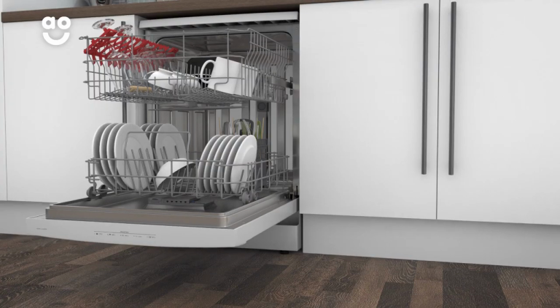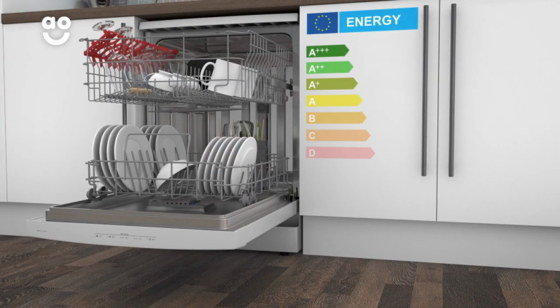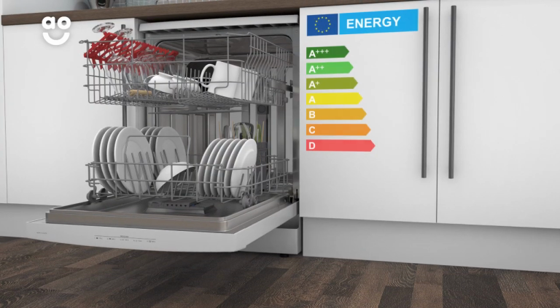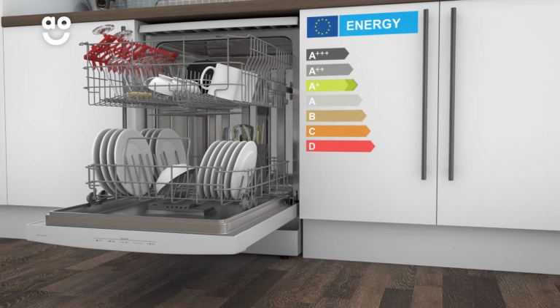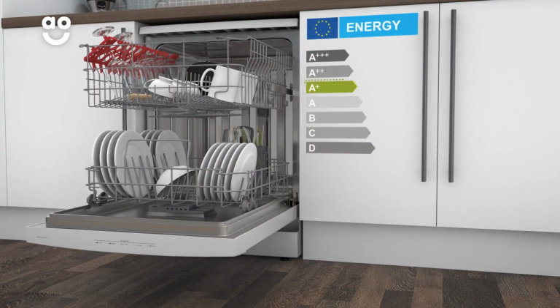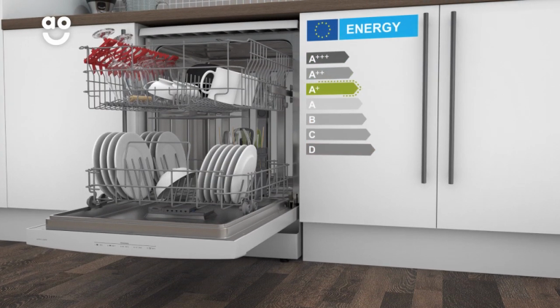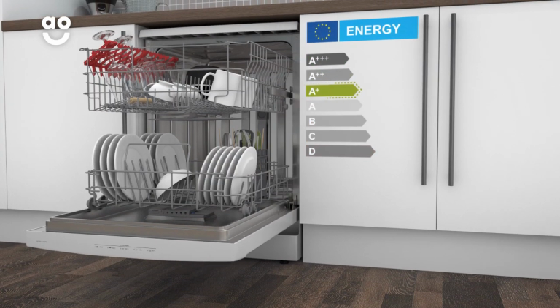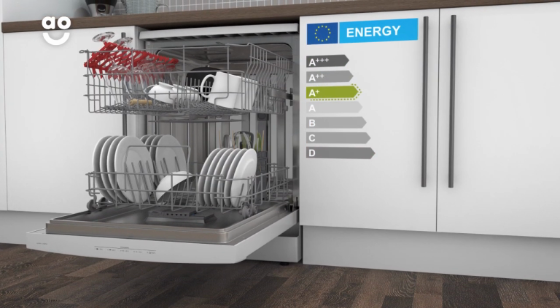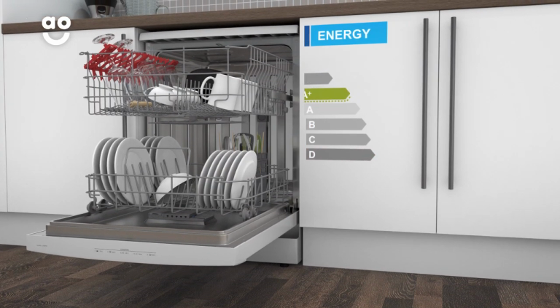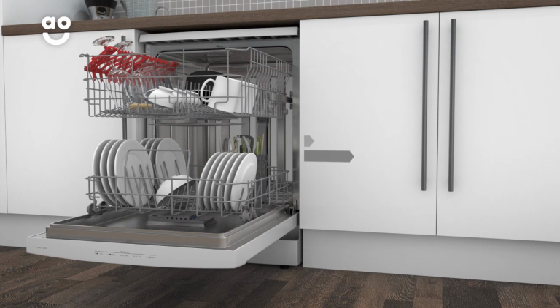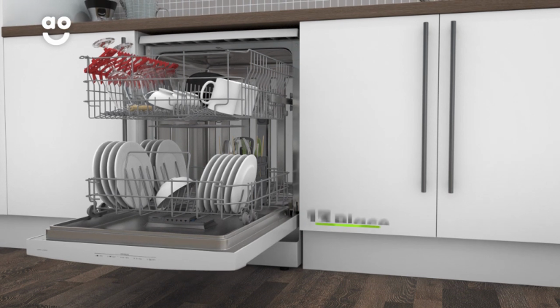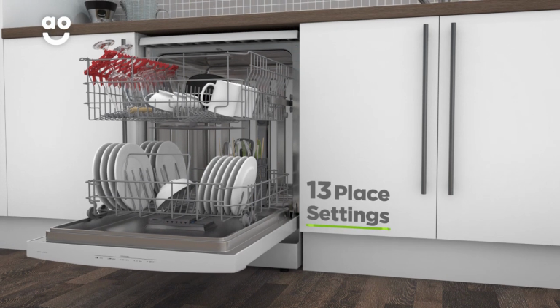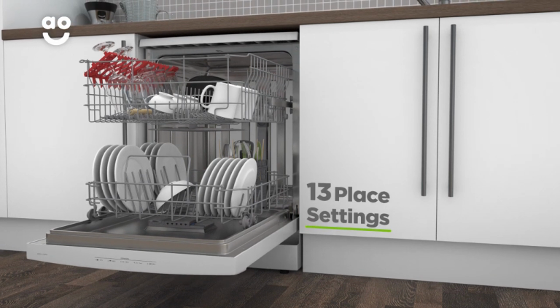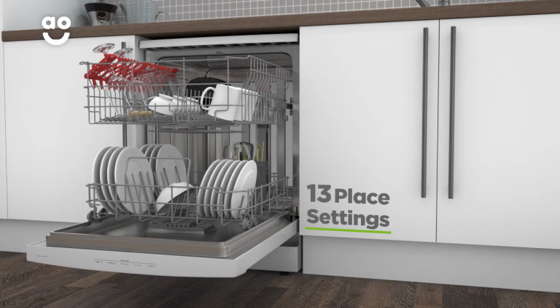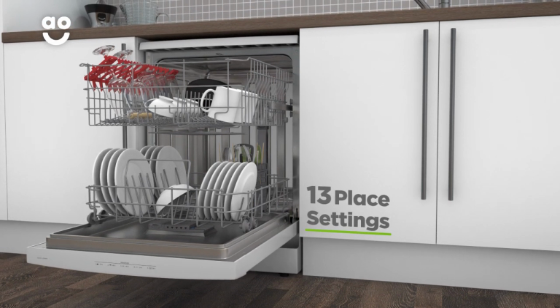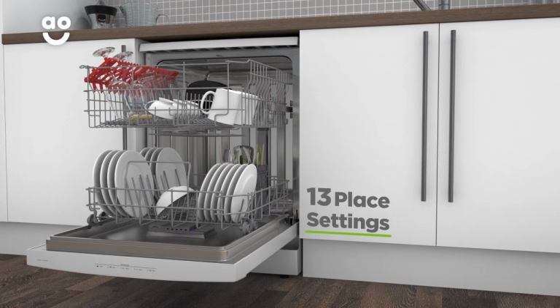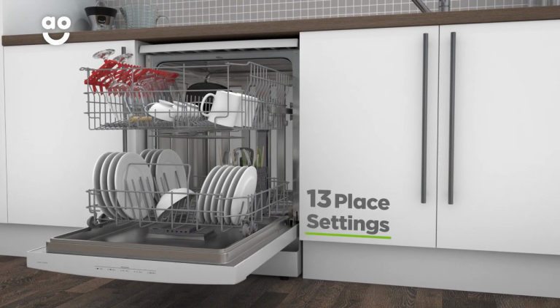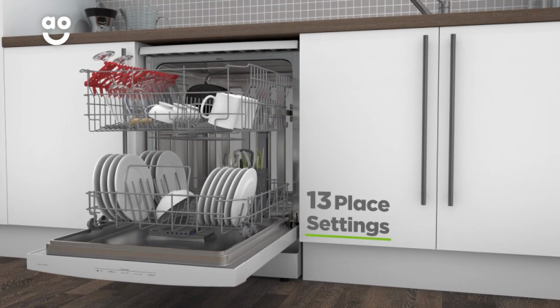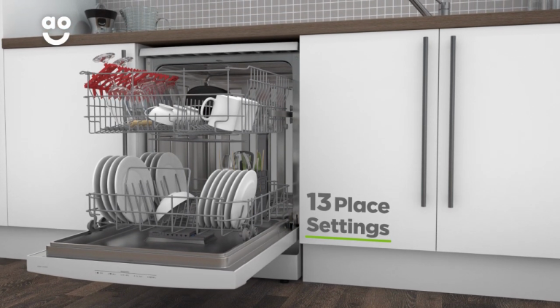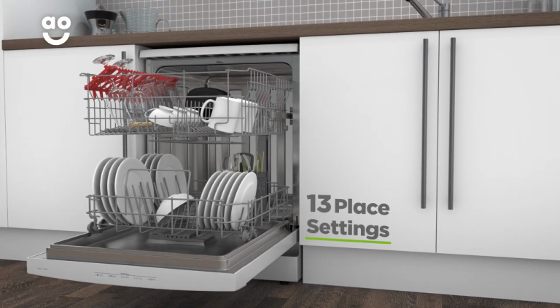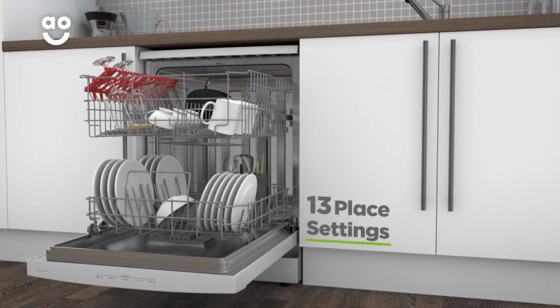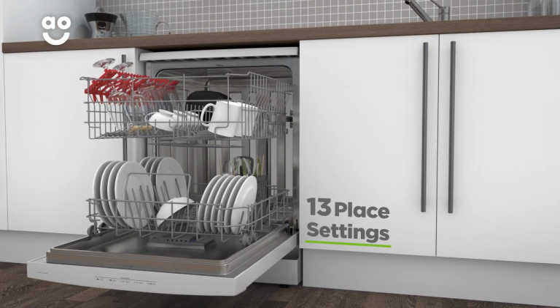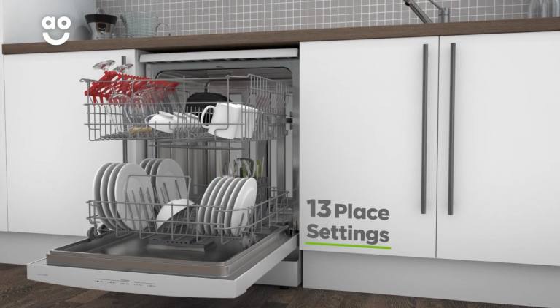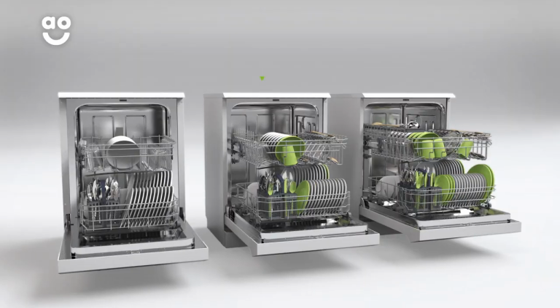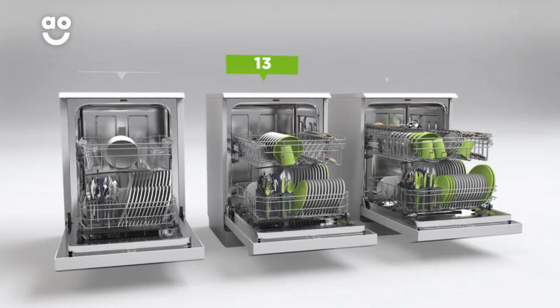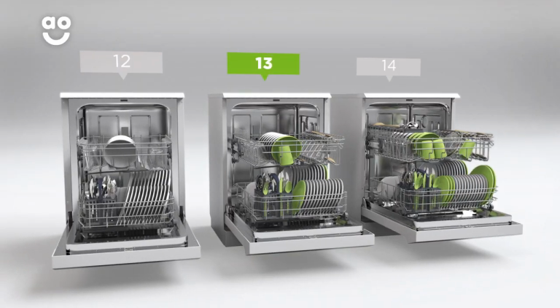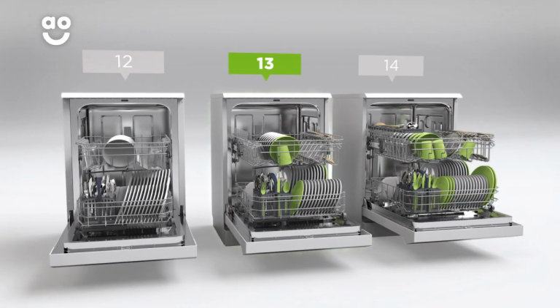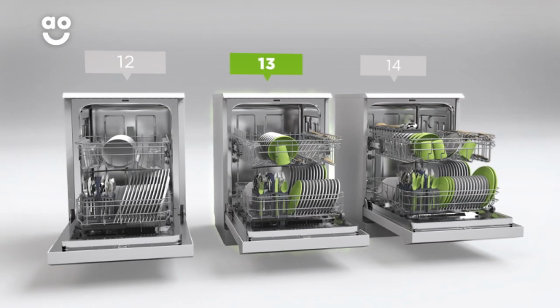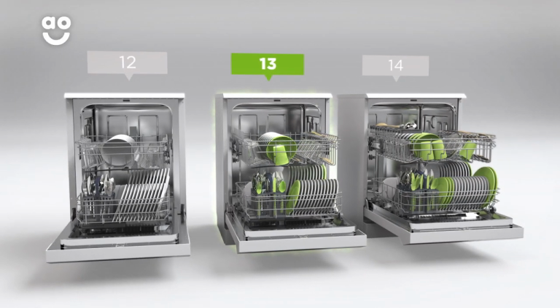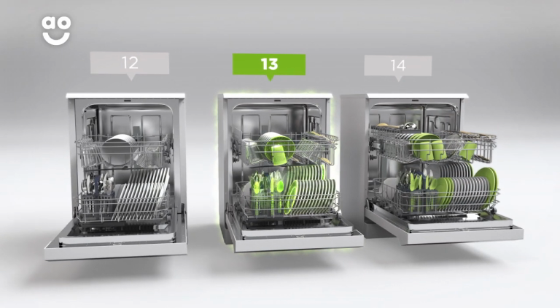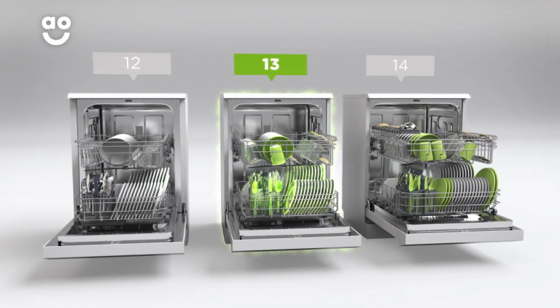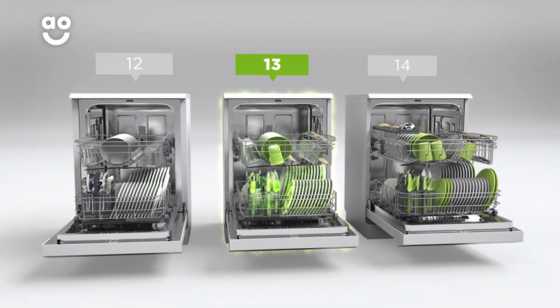It has an A-plus energy rating and 13 place settings, which means it can wash a main plate, side plate, bowl, cup and cutlery for up to 13 people. That means this dishwasher is great for medium-sized households.